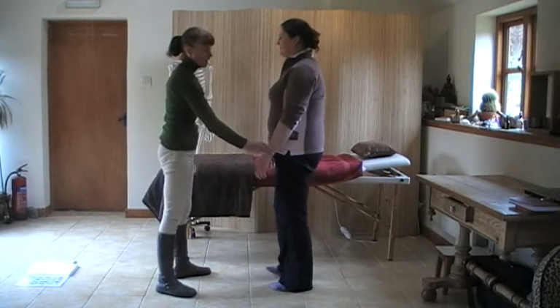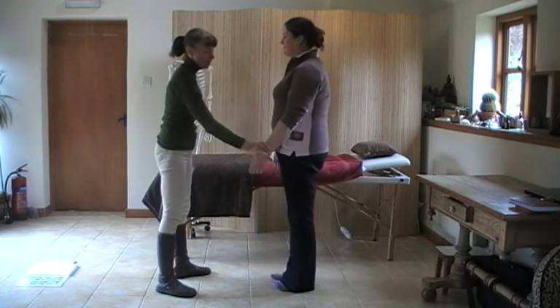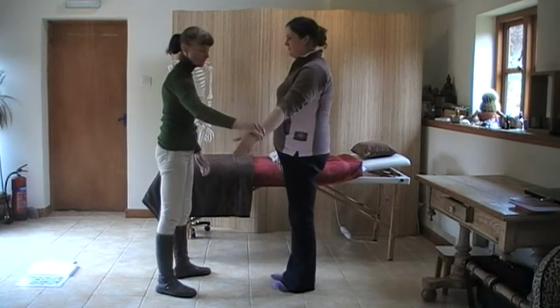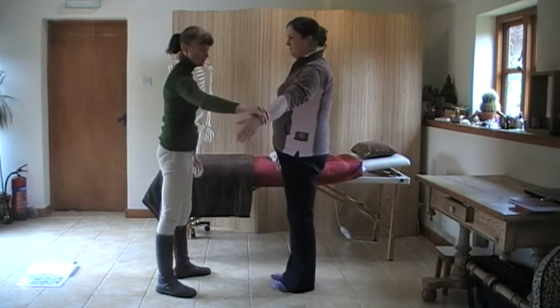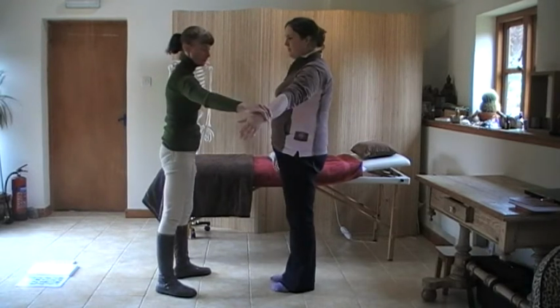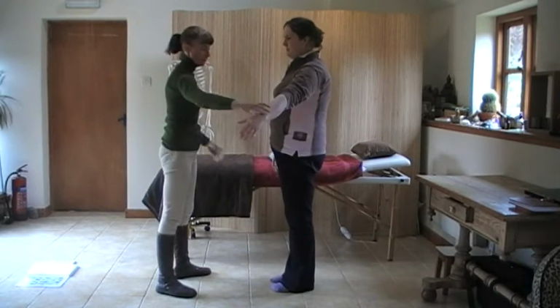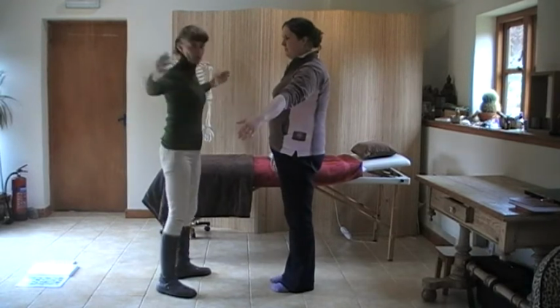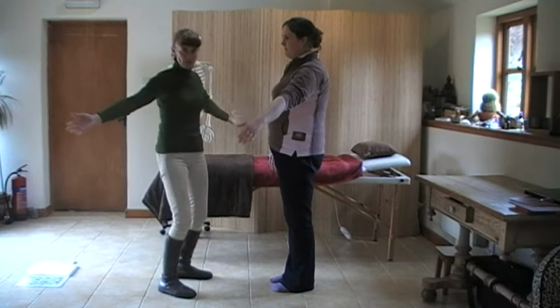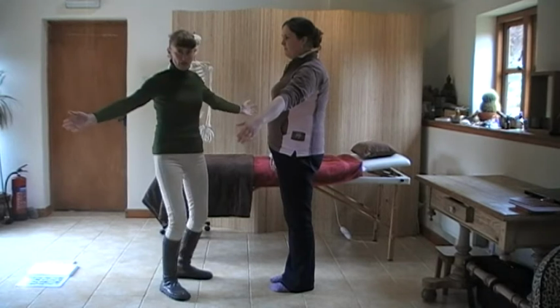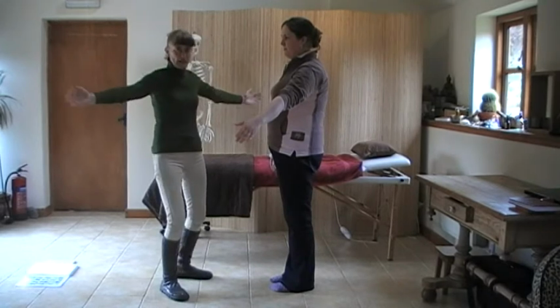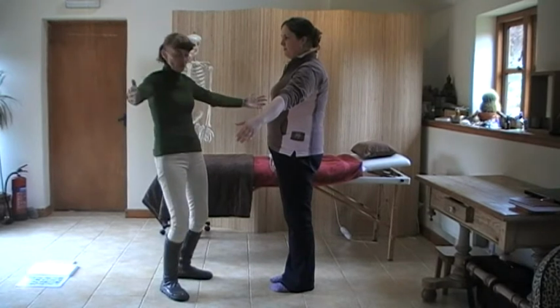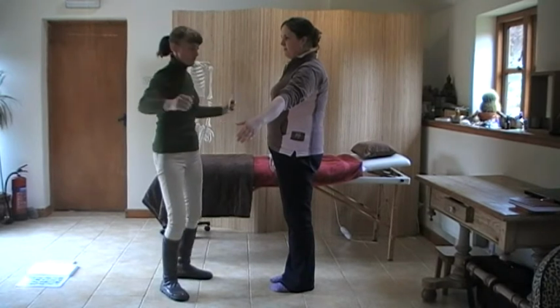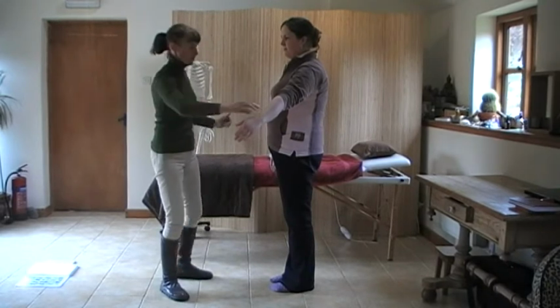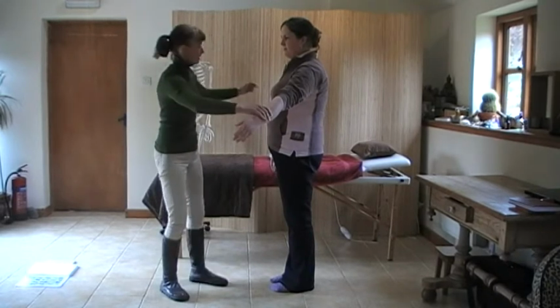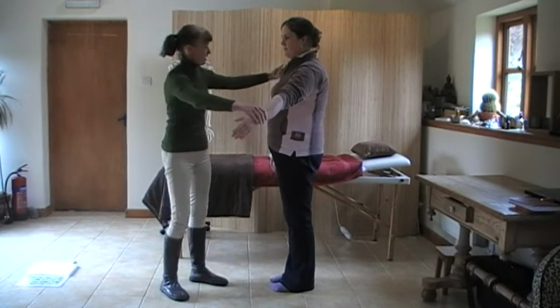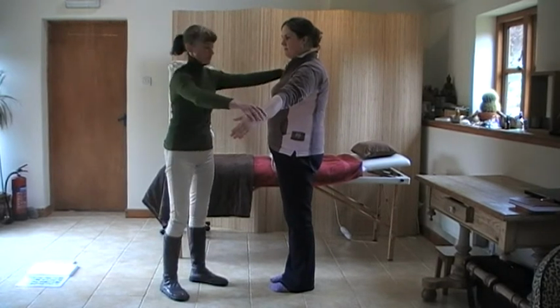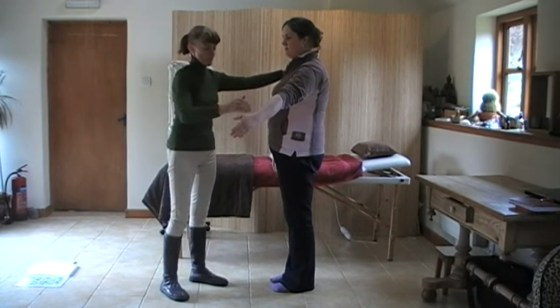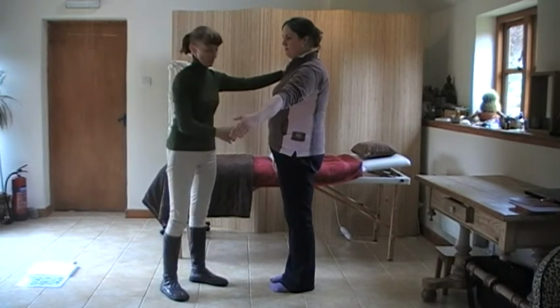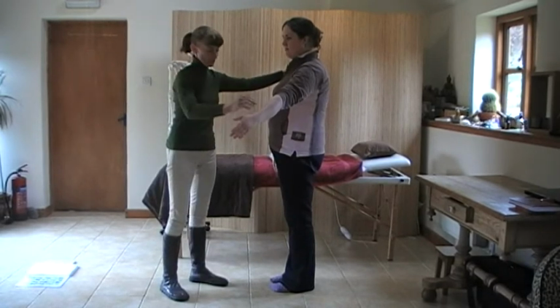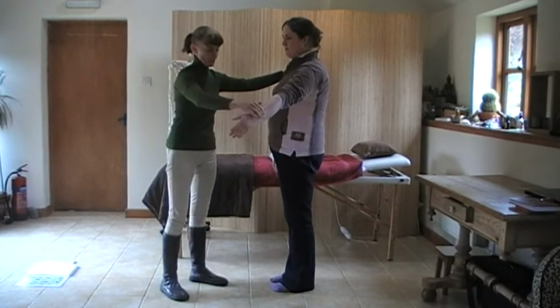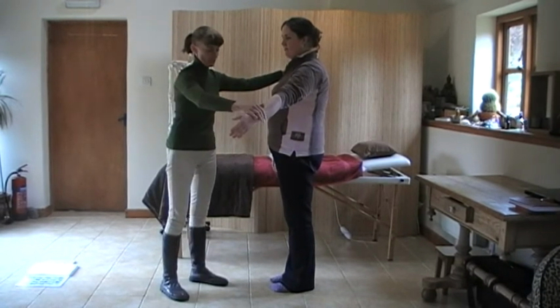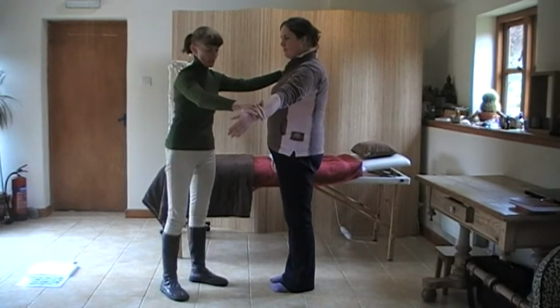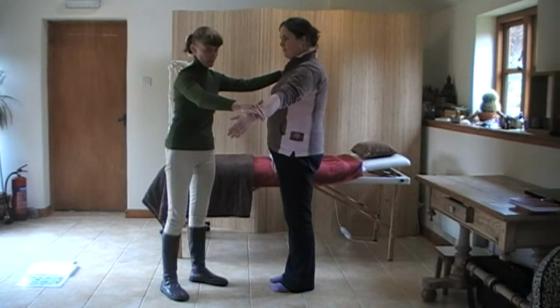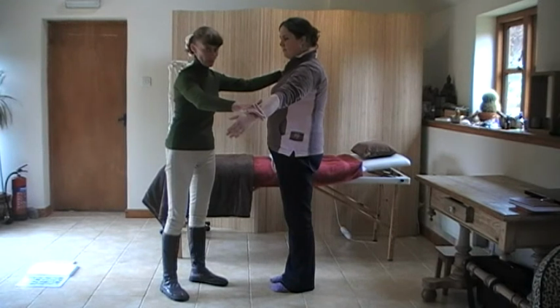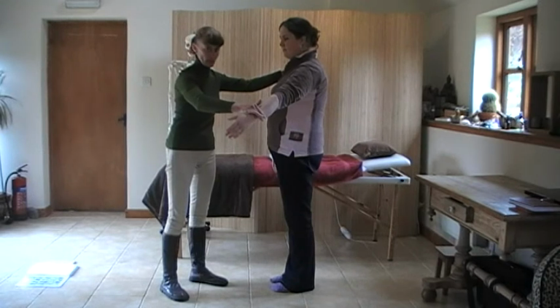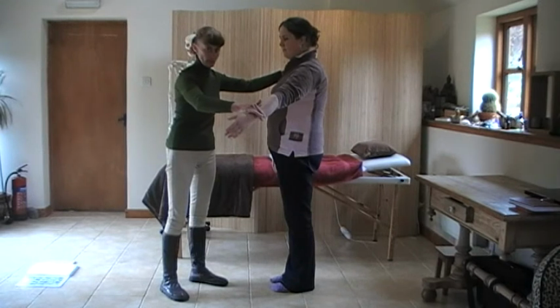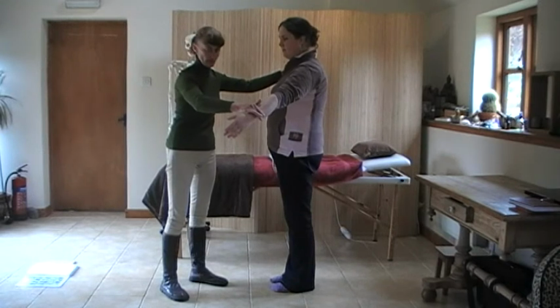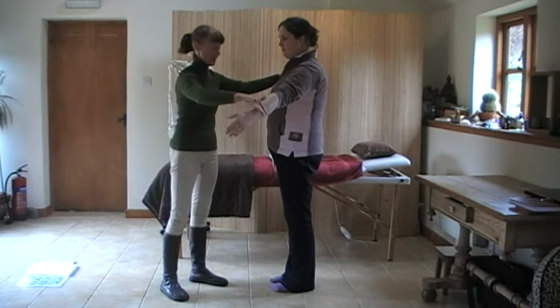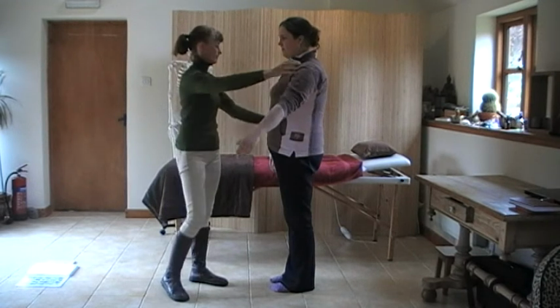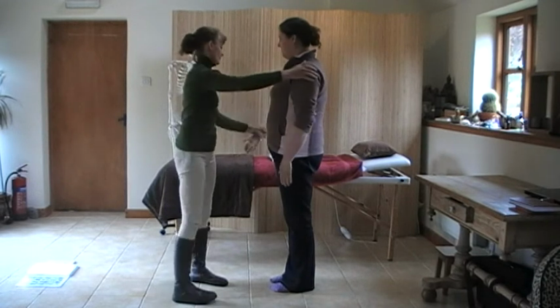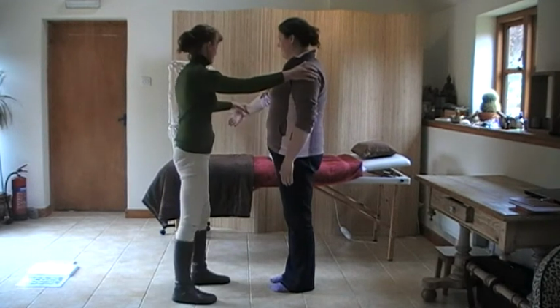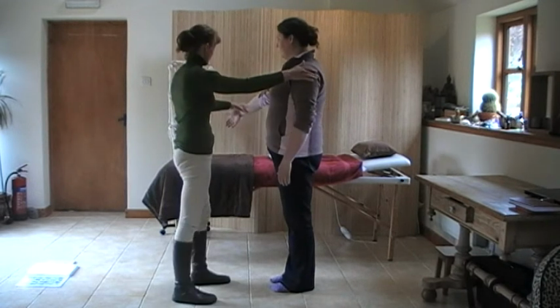Arm out to the side — if both arms out, it'd be like hugging a tree, a big tree. So I'm going to take the arm across the body and you're going to meet my pressure. So that's the direction of the test, and that one.